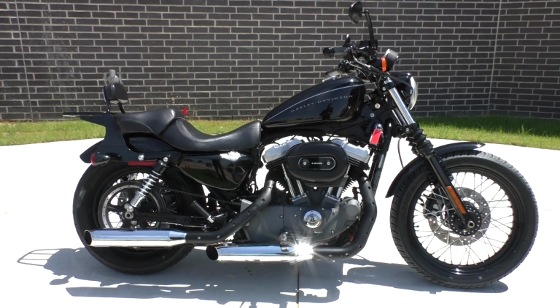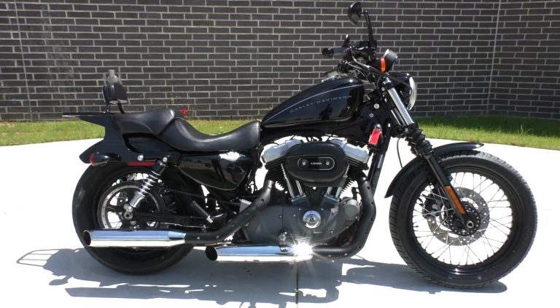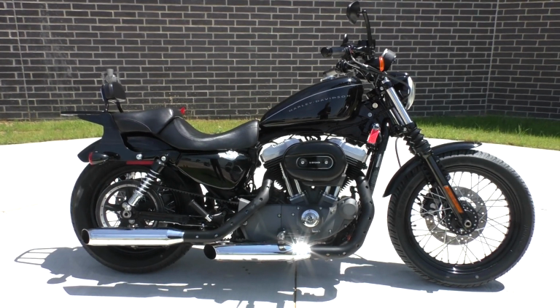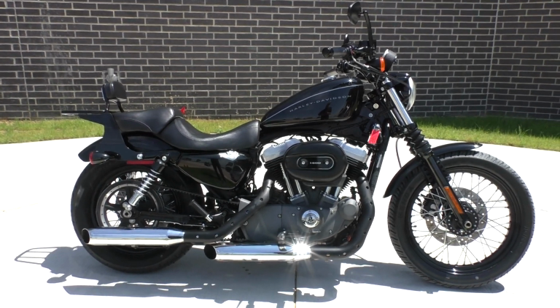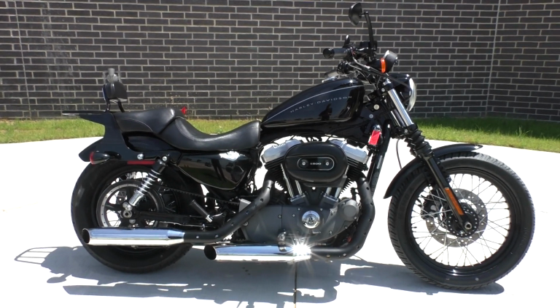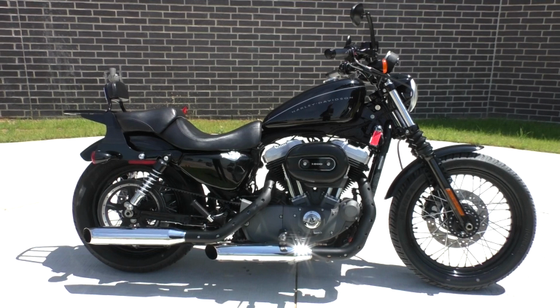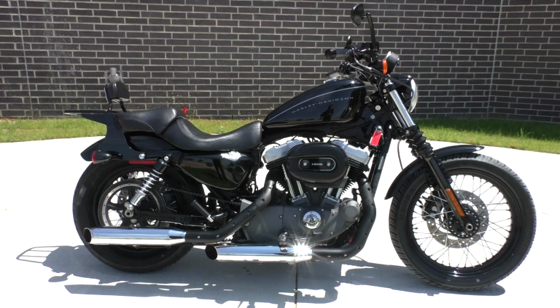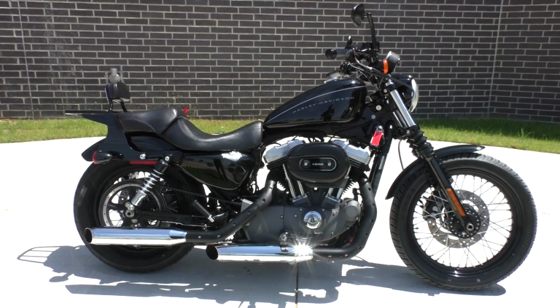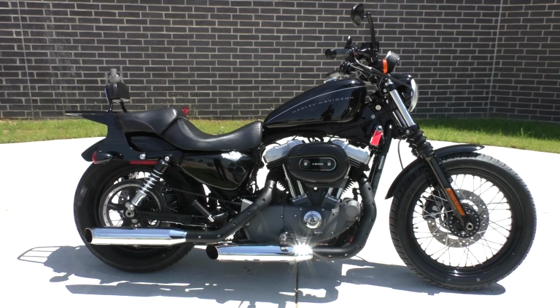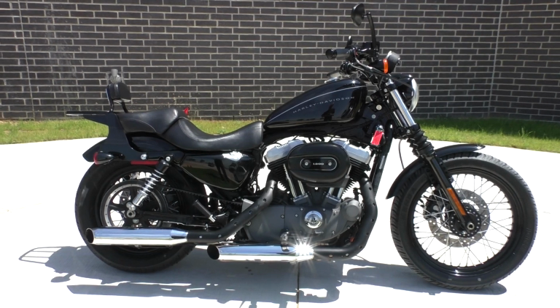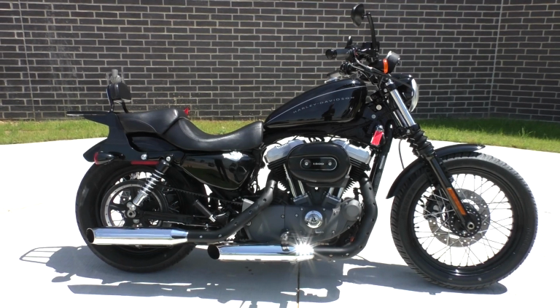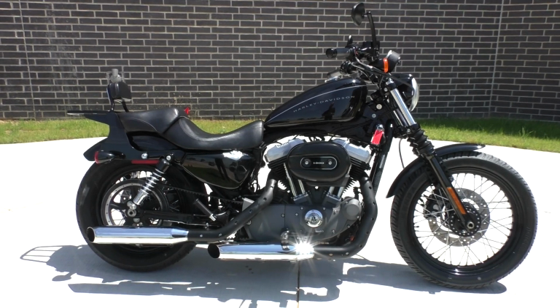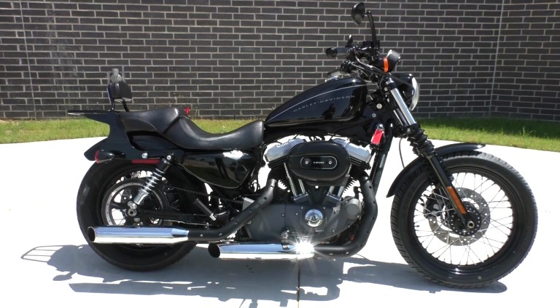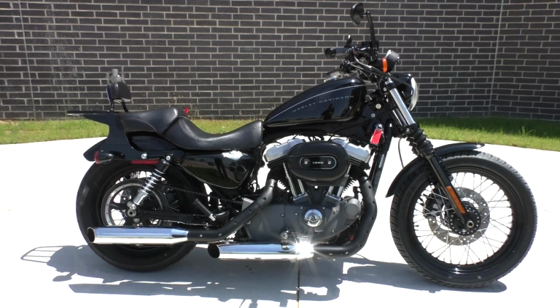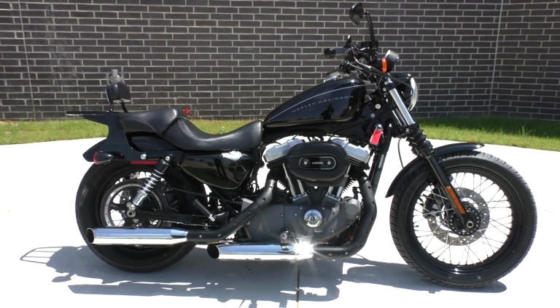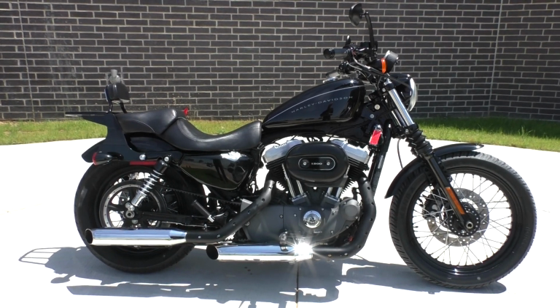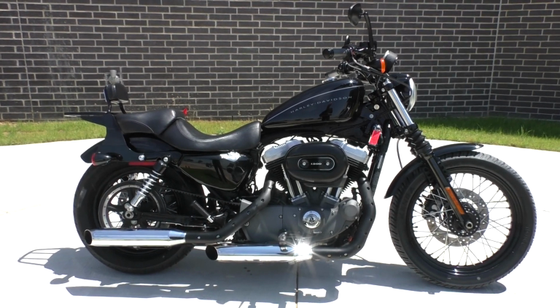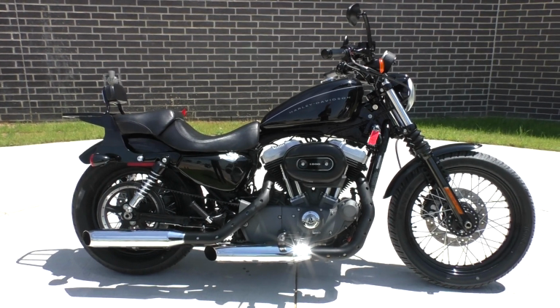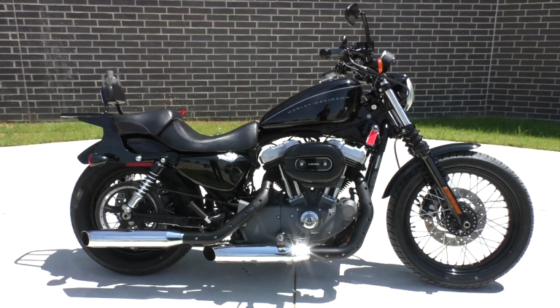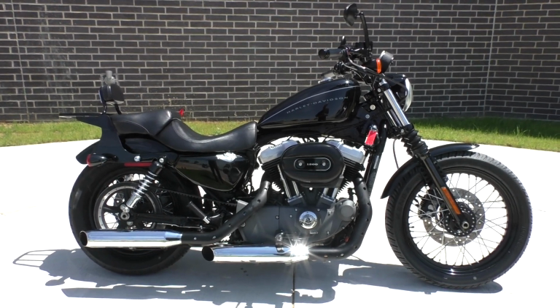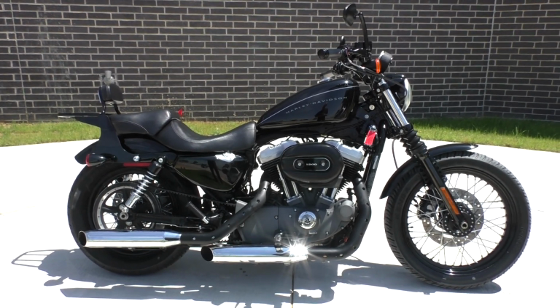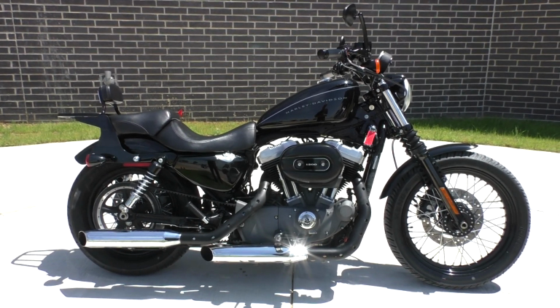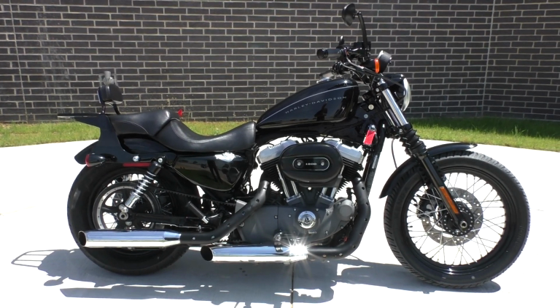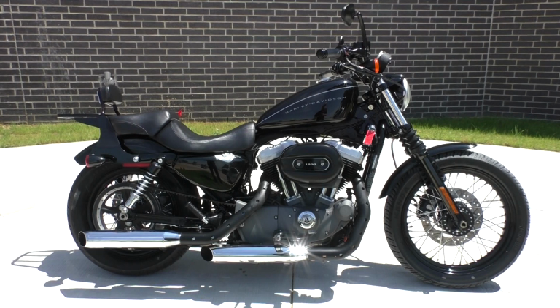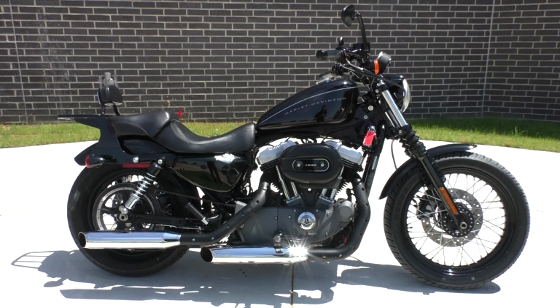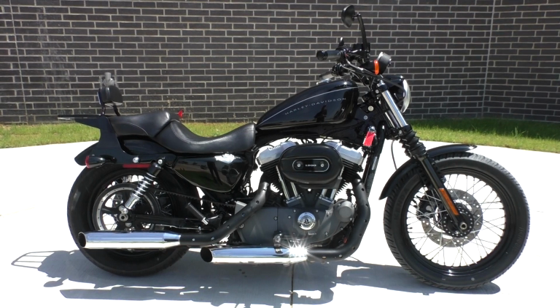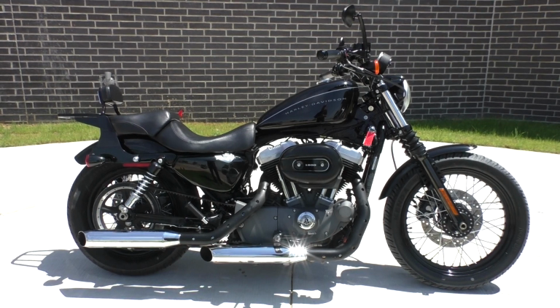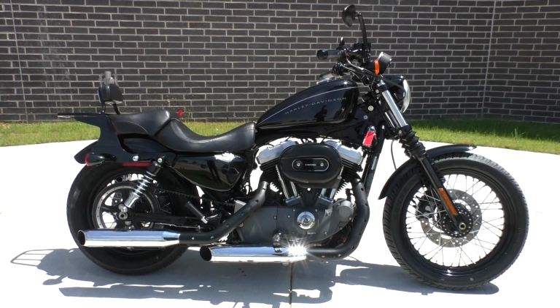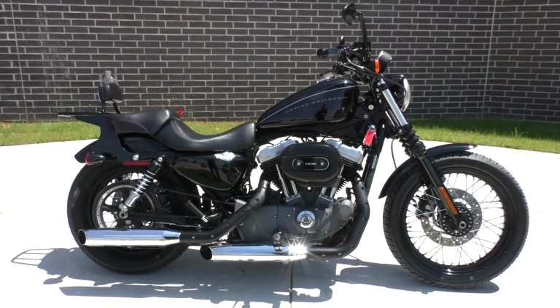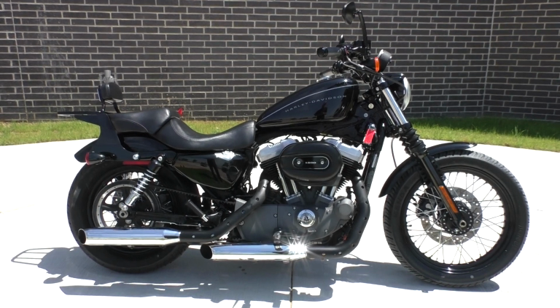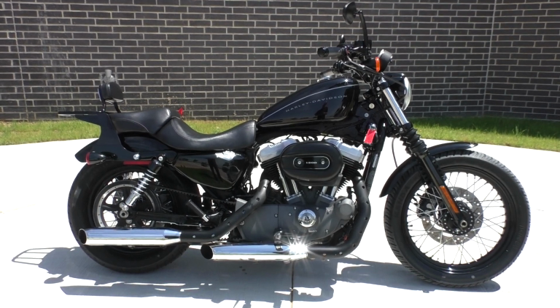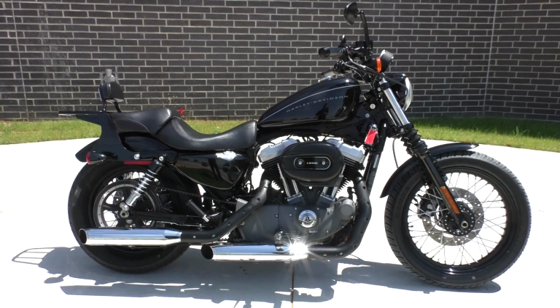She's got some miles on her, about 69,000. But you know what? It runs and rides great. Got a few cosmetic issues, but nothing too big.